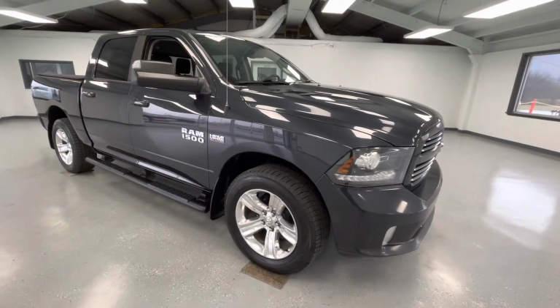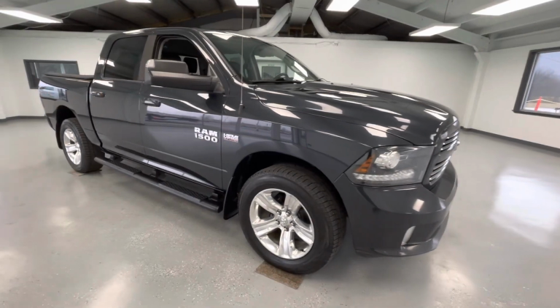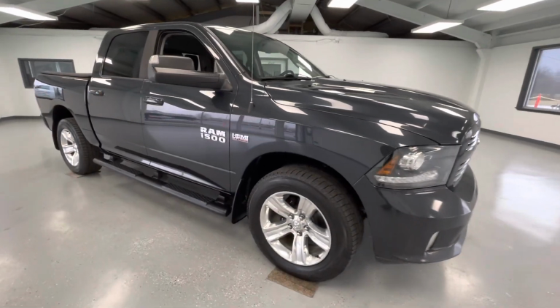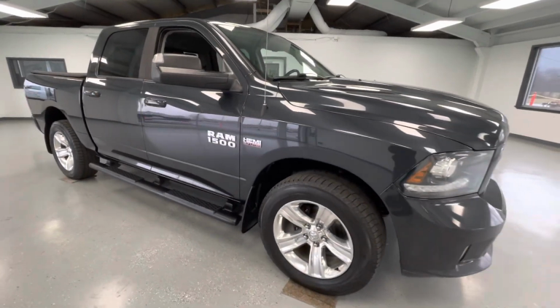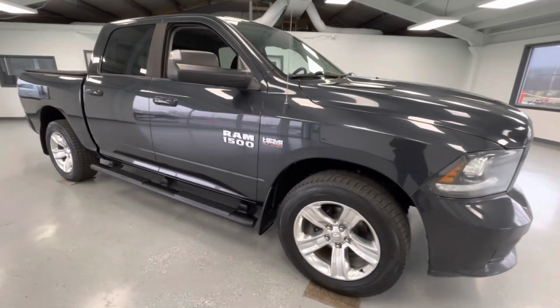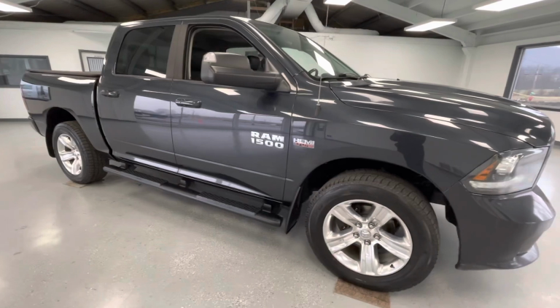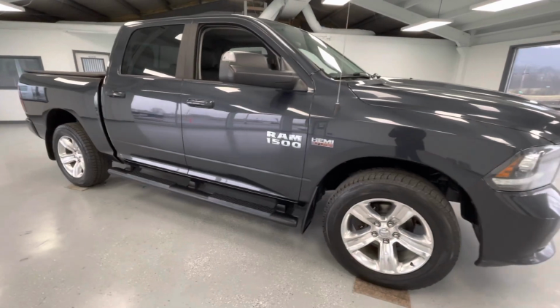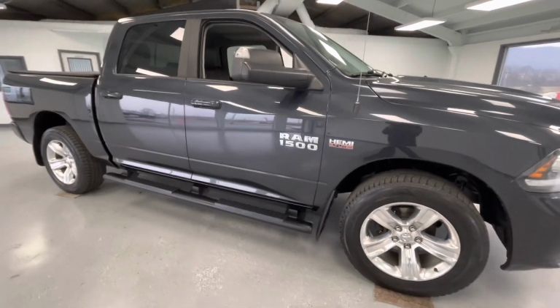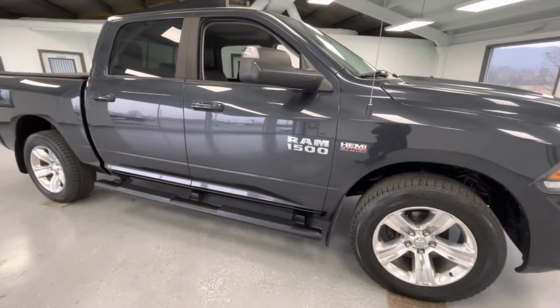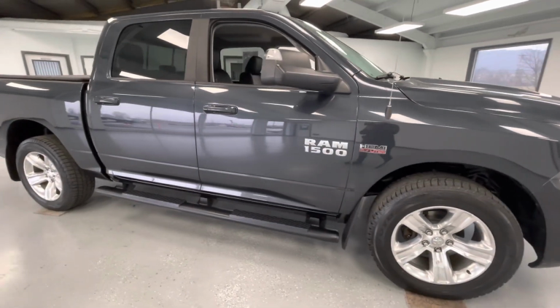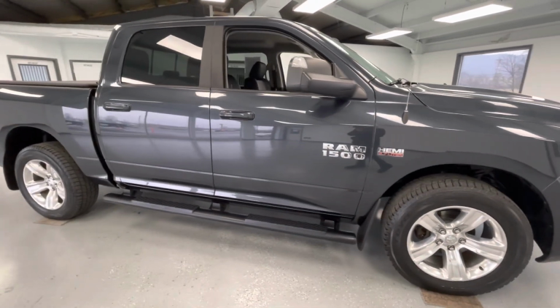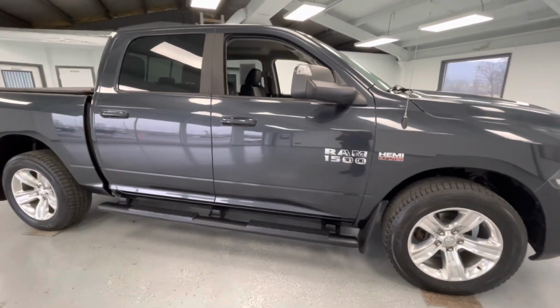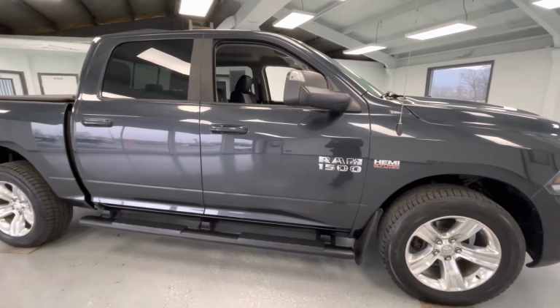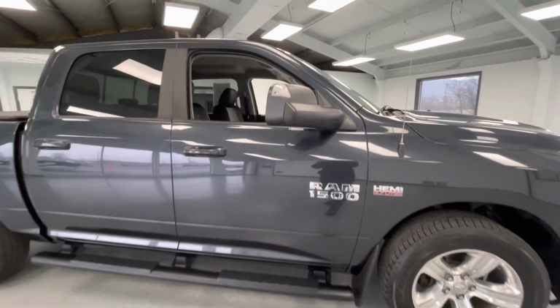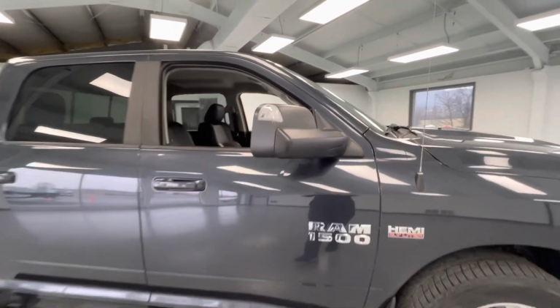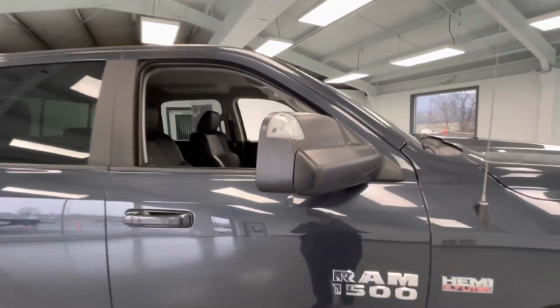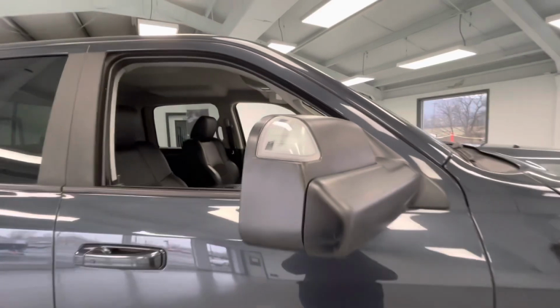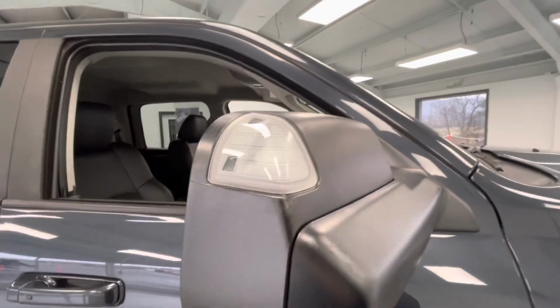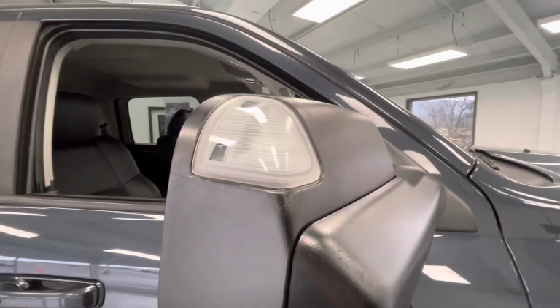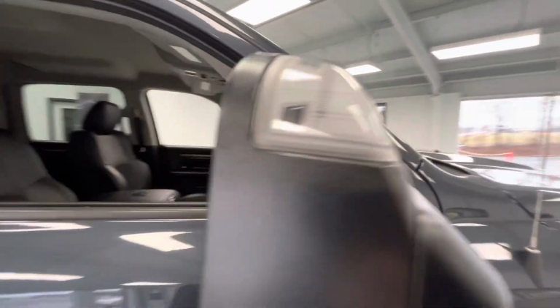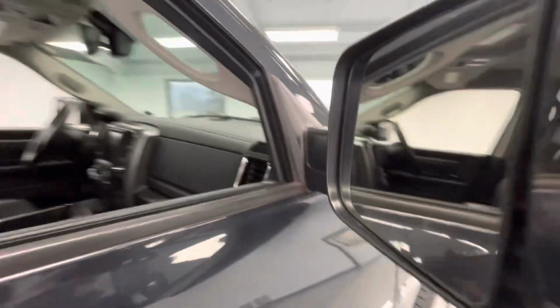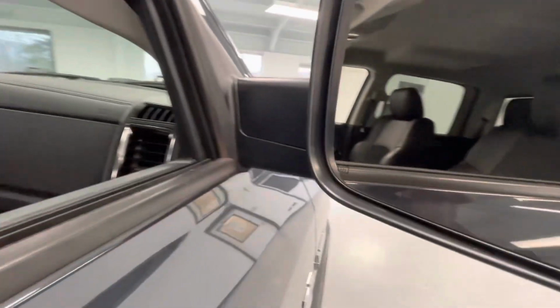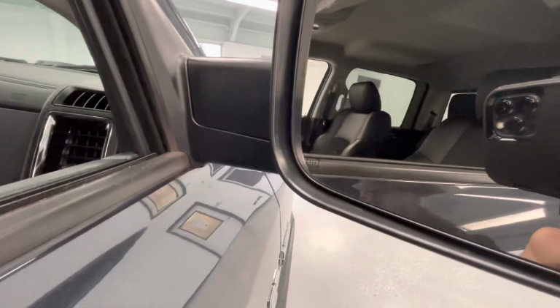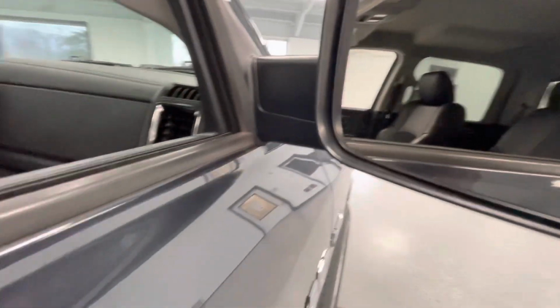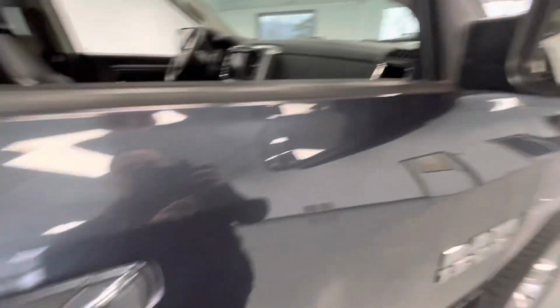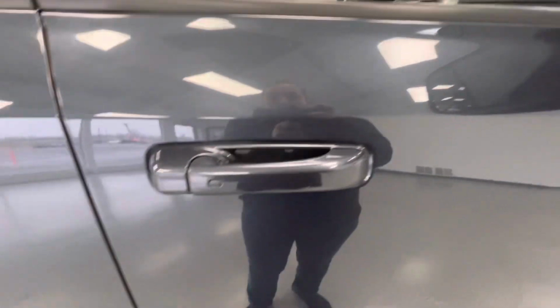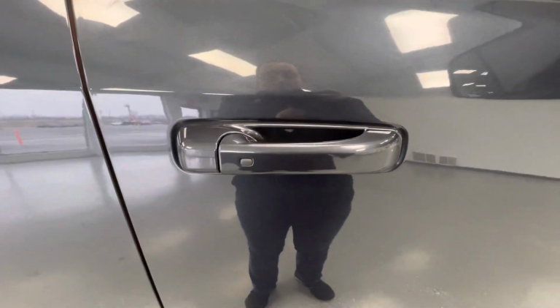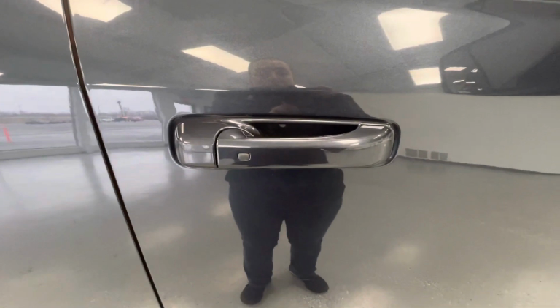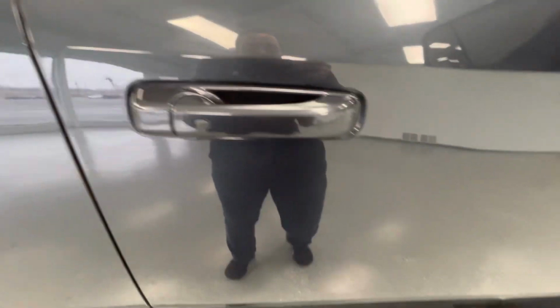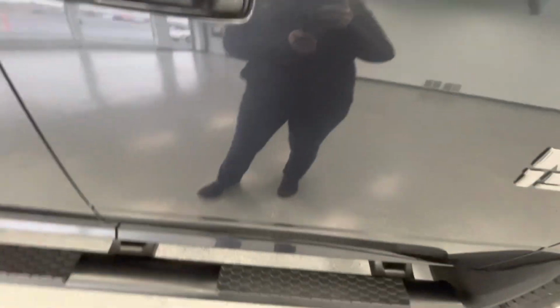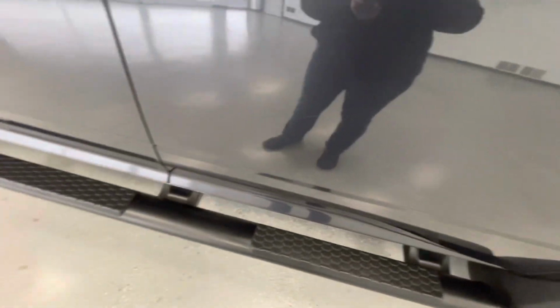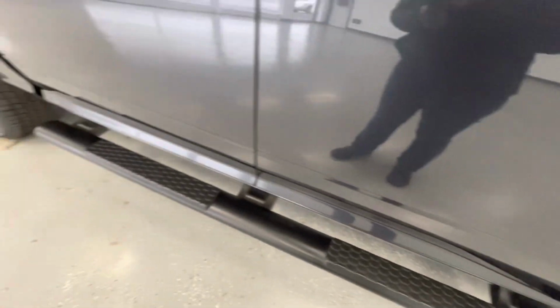As we make our way to the side, you will notice like-new tires all the way around, just like every other vehicle here at All Things Automotive. A couple of things to point out on the exterior: you have turn signal indicators as well as heated mirrors. You will also have proximity locks as well as running boards.